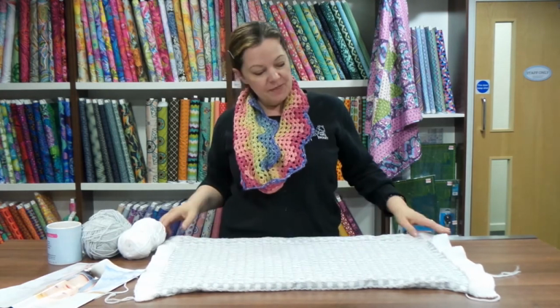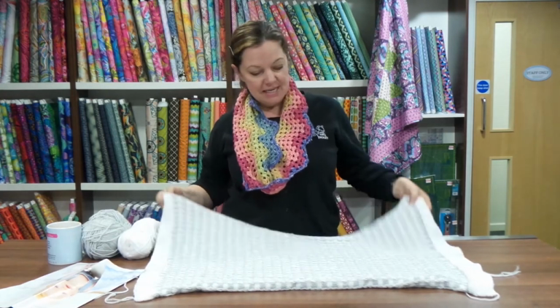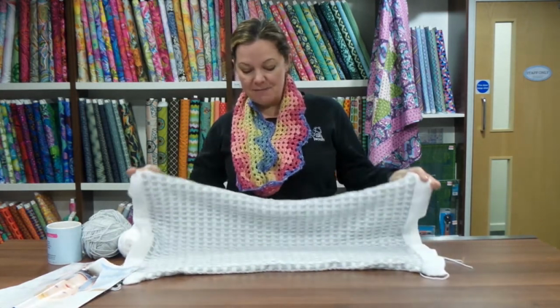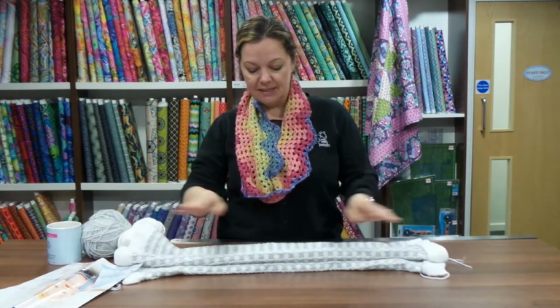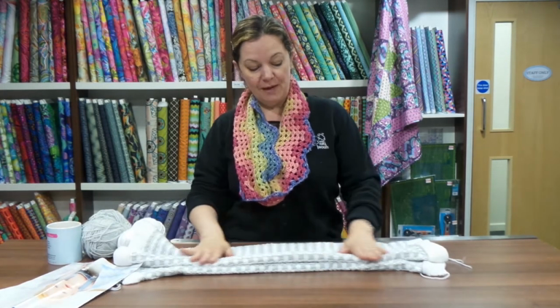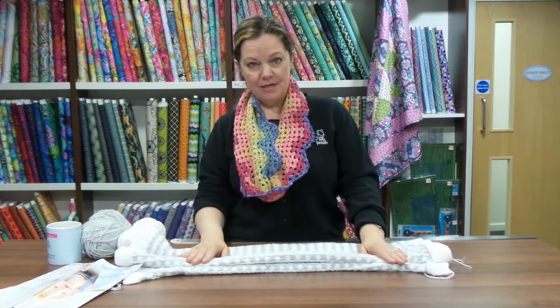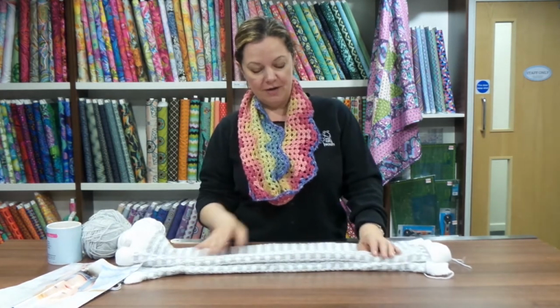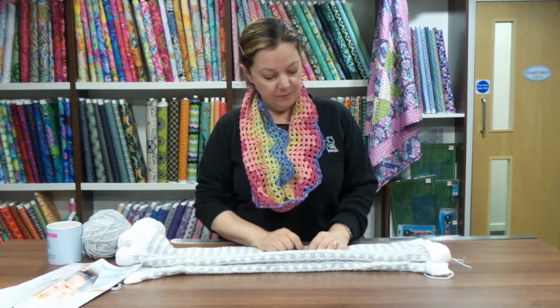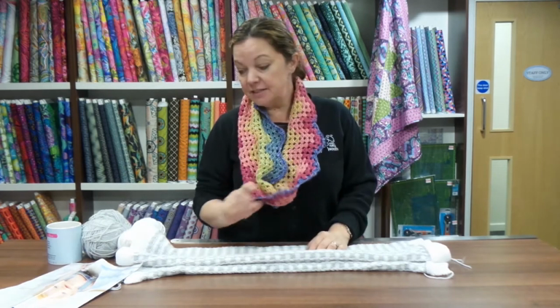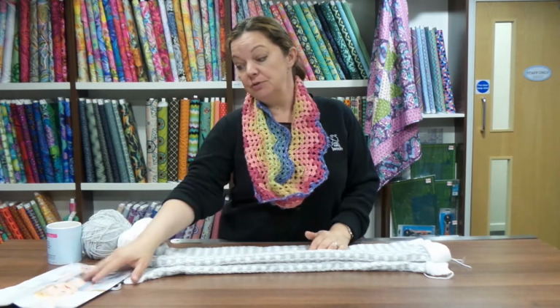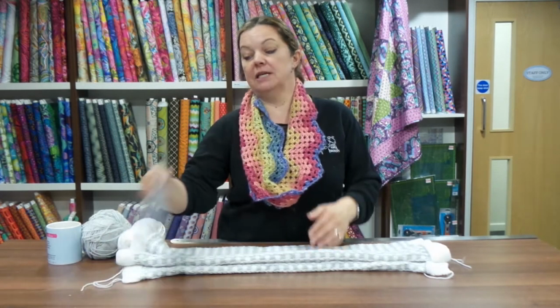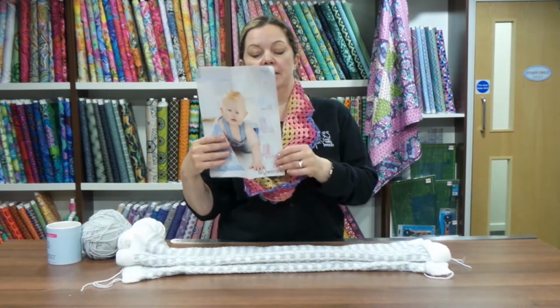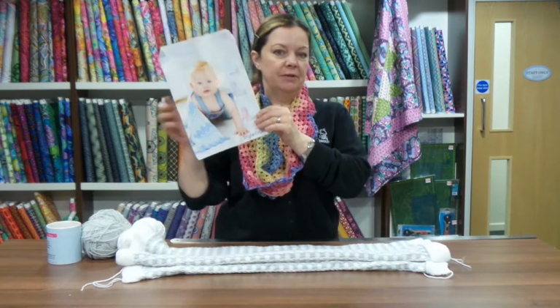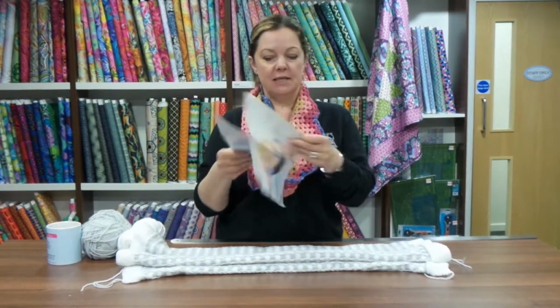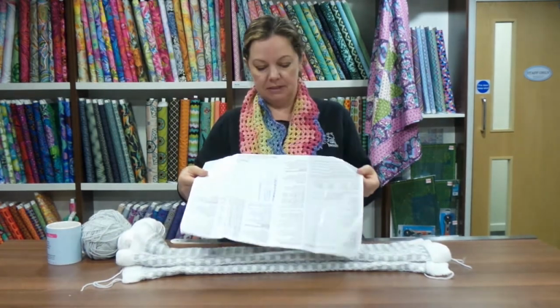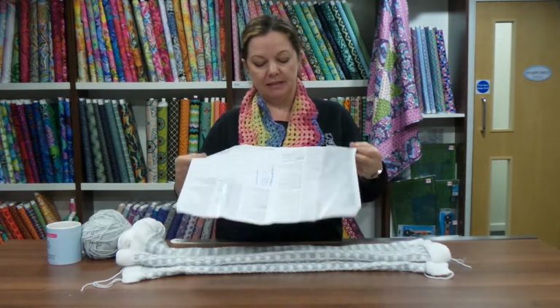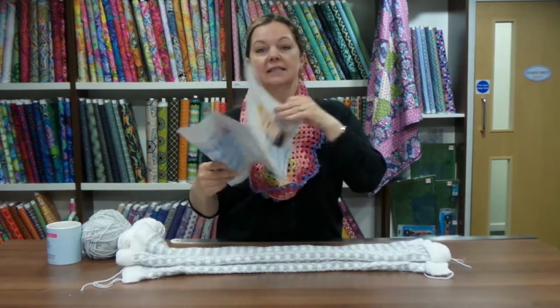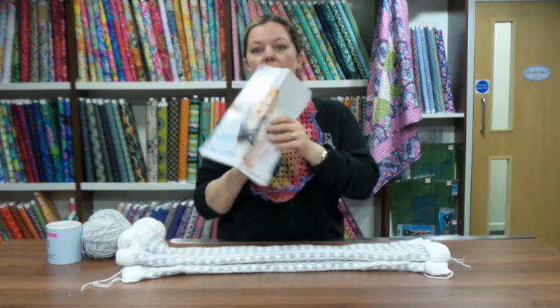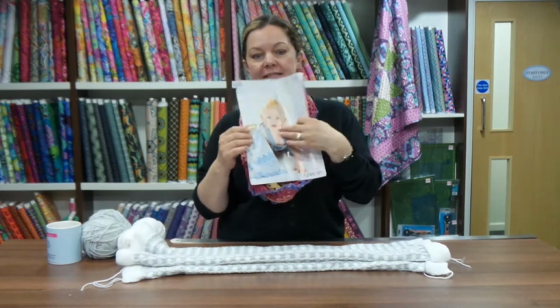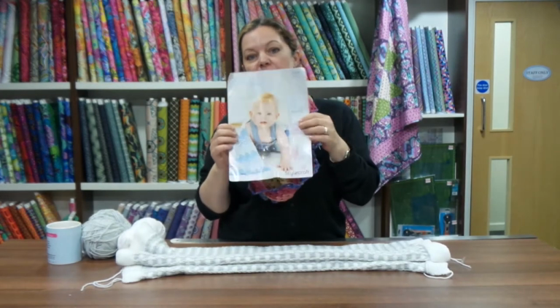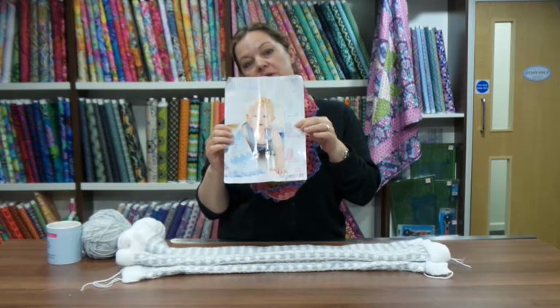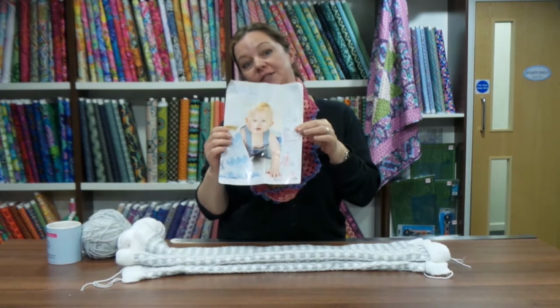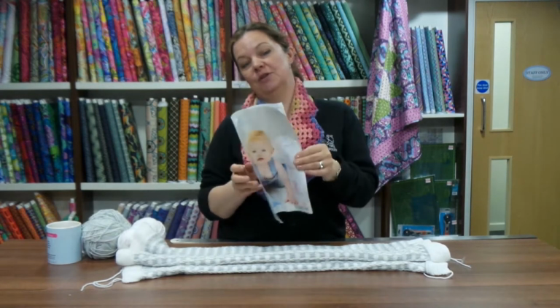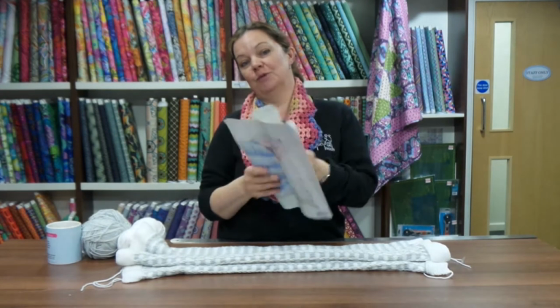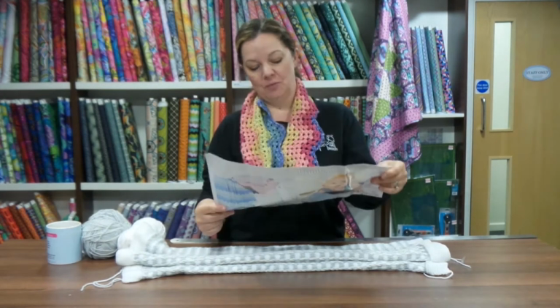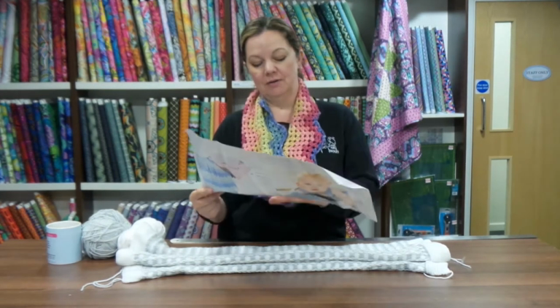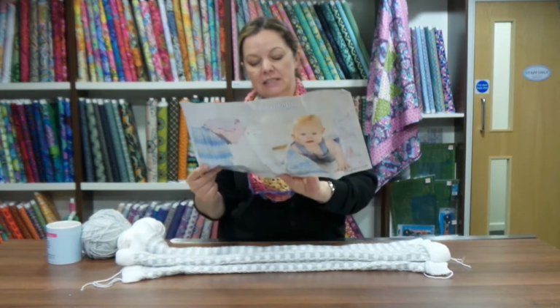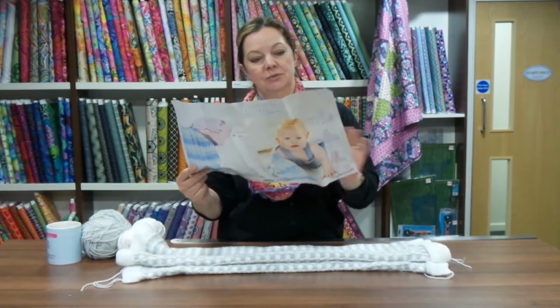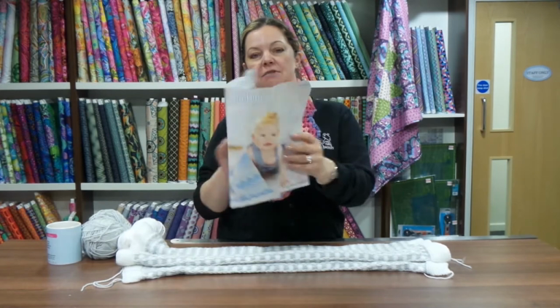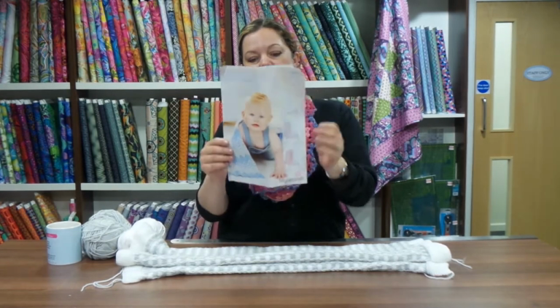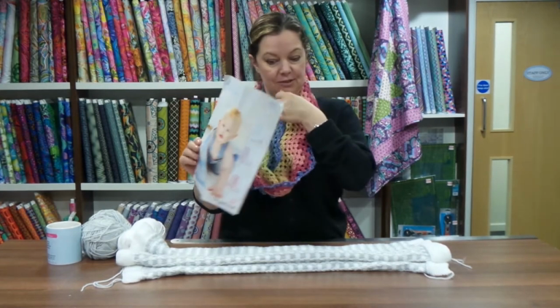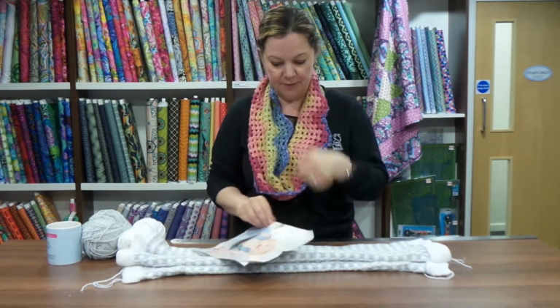This is a baby blanket for my new niece or nephew - it's a beautiful Stylecraft pattern, by the way. Can you see what happens to my patterns? This is why I tend to photocopy the patterns and then work with the photocopy, because I do tend to write on them and mess things up.